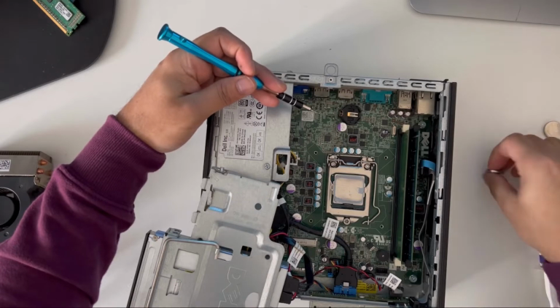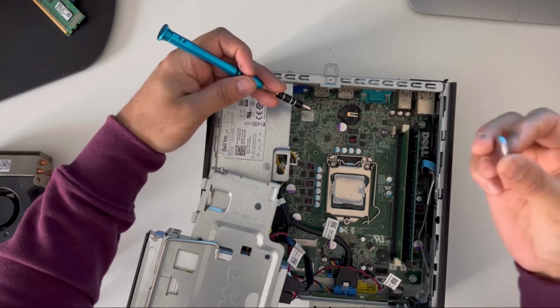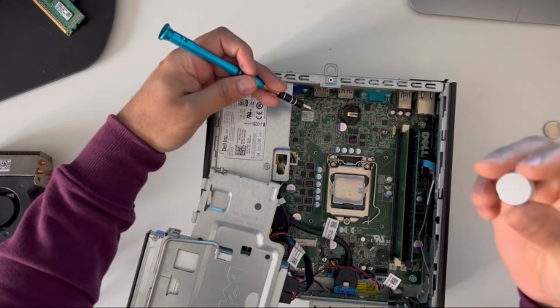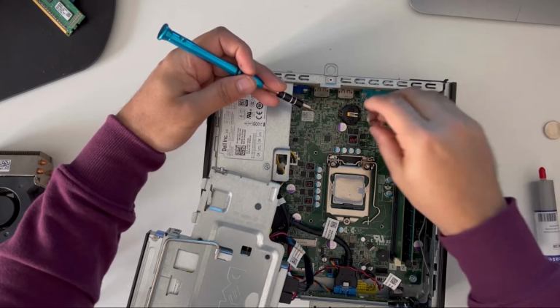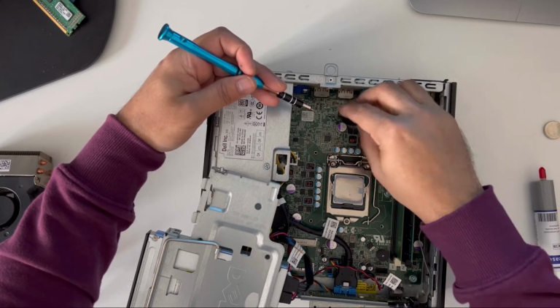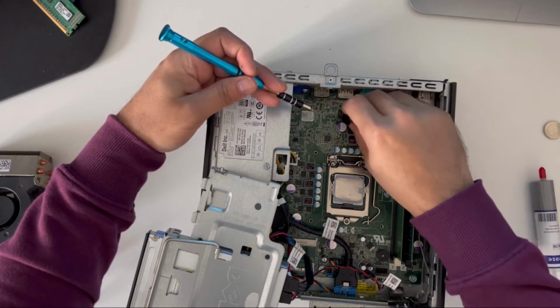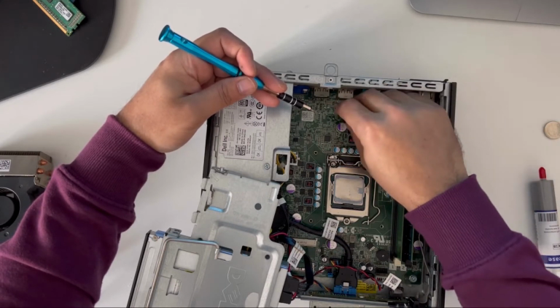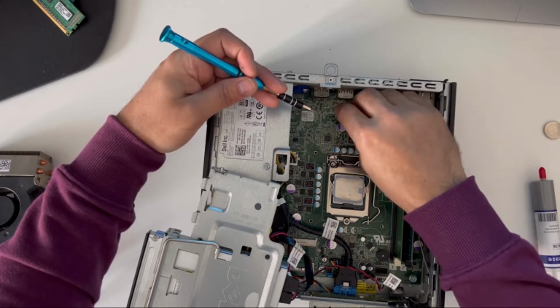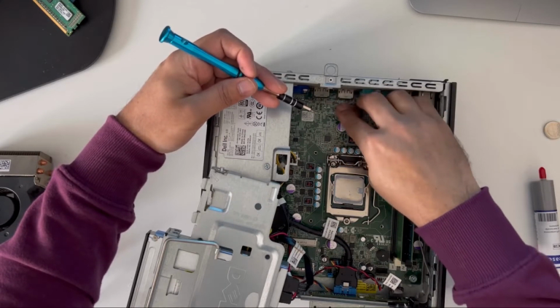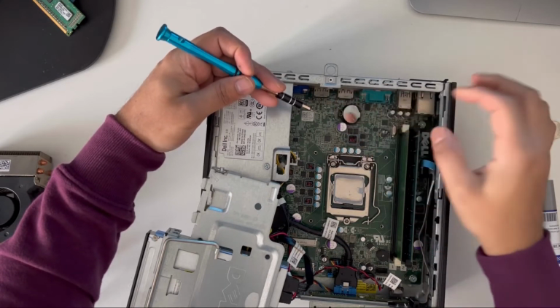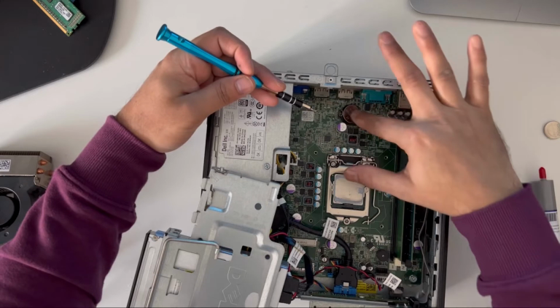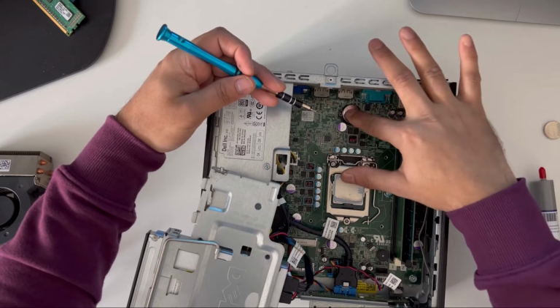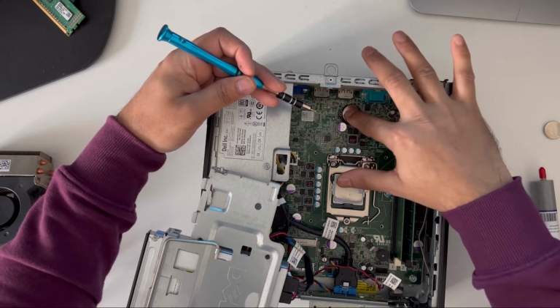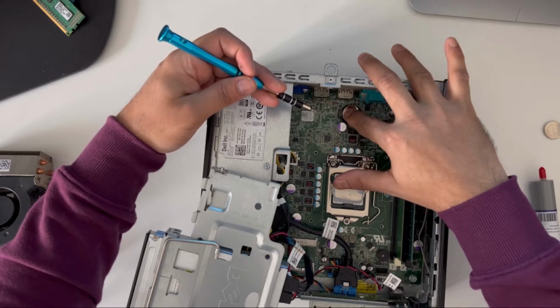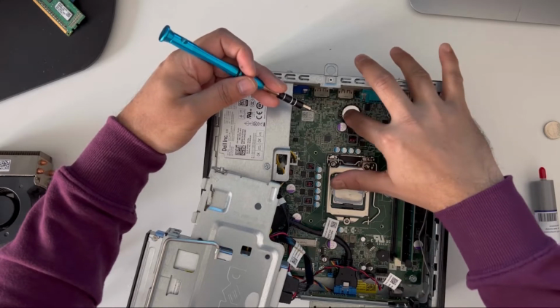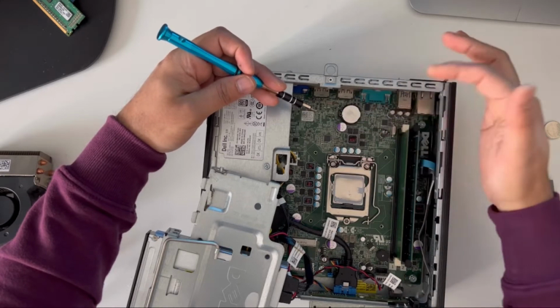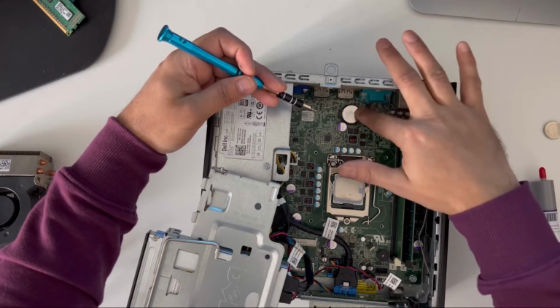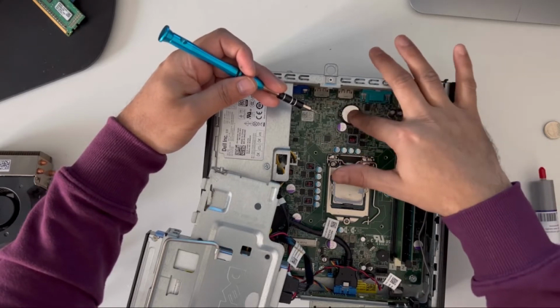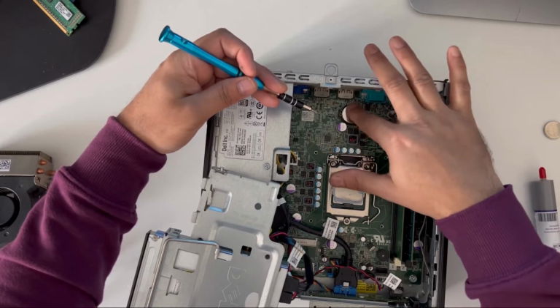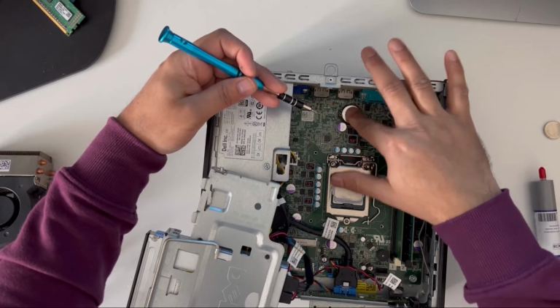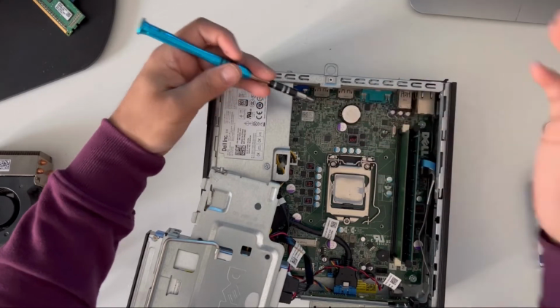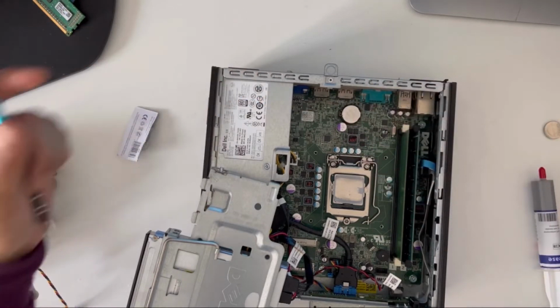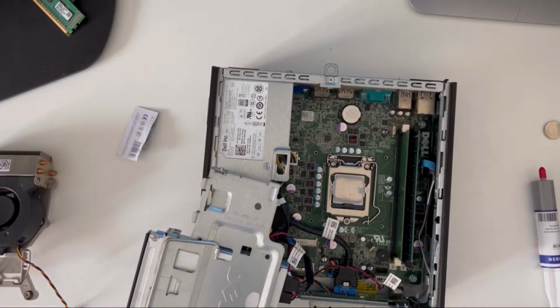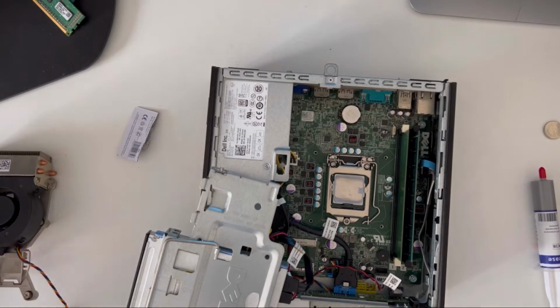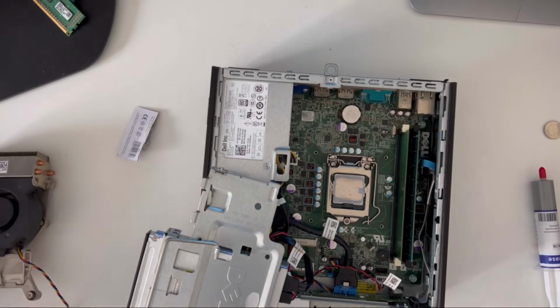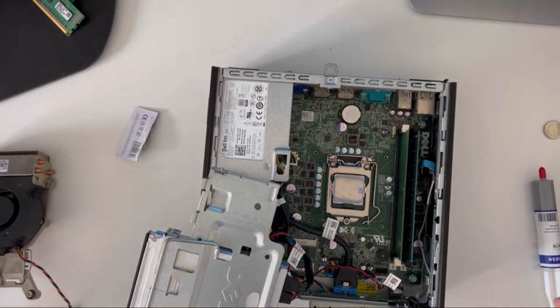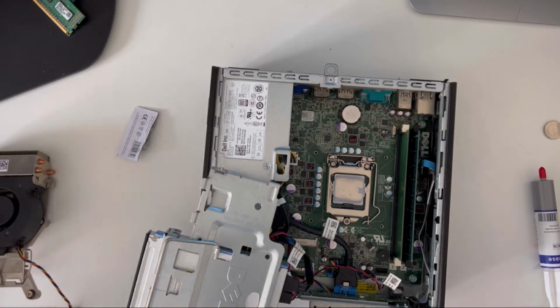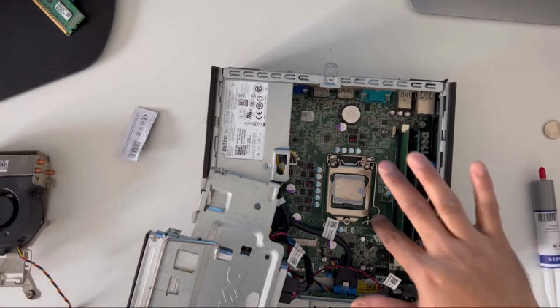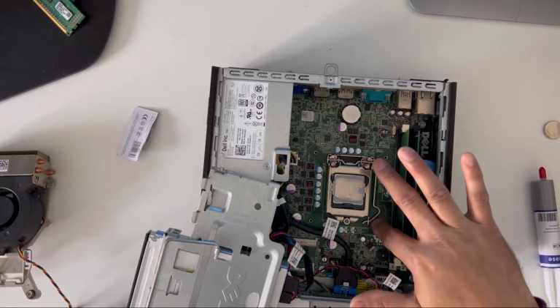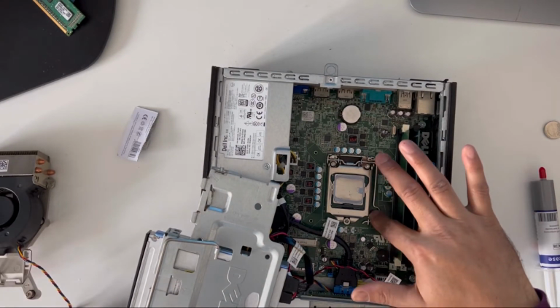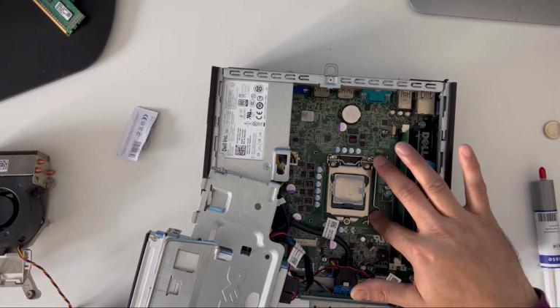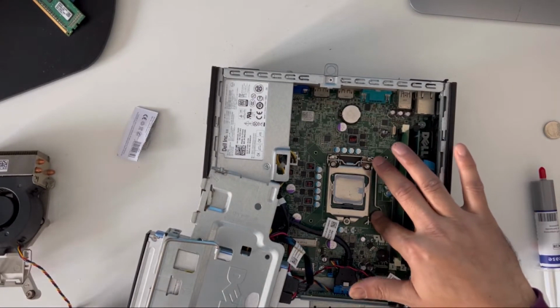I'm going to put the new battery in. Push it — it went in. Now I'm going to remove the CPU.